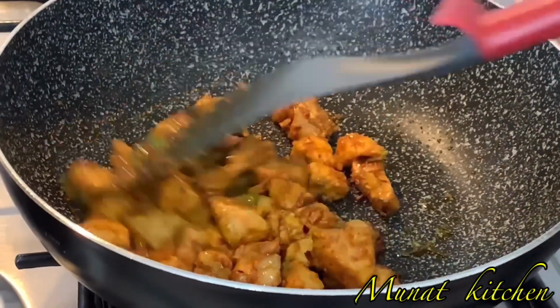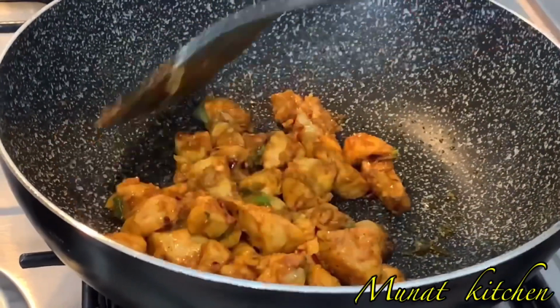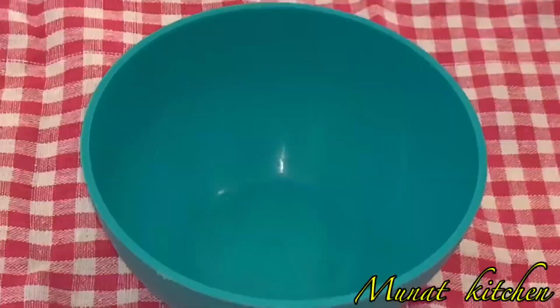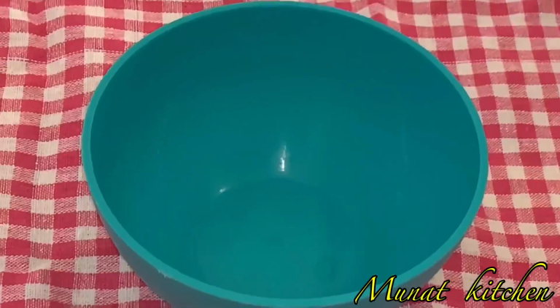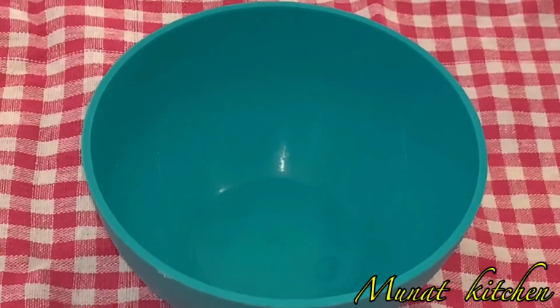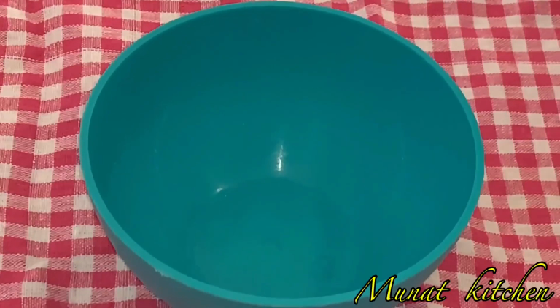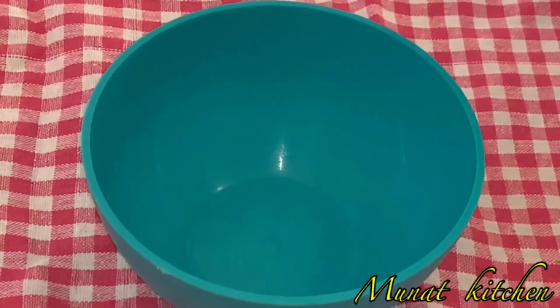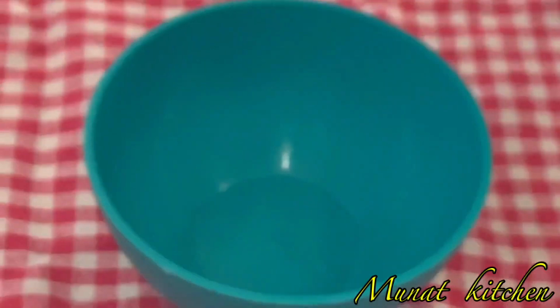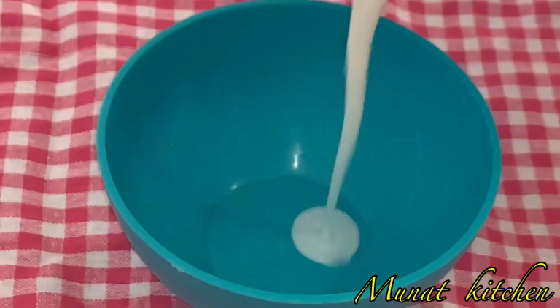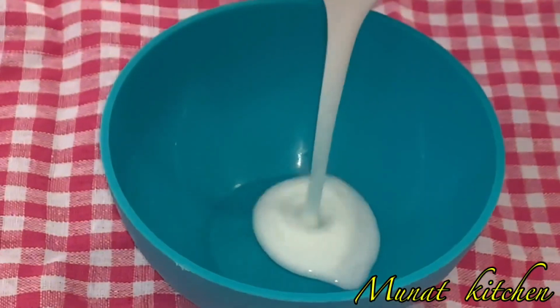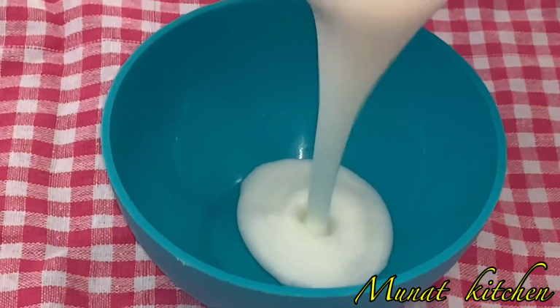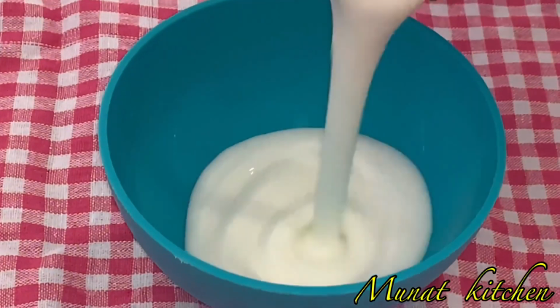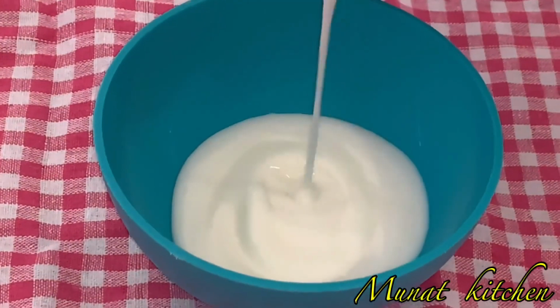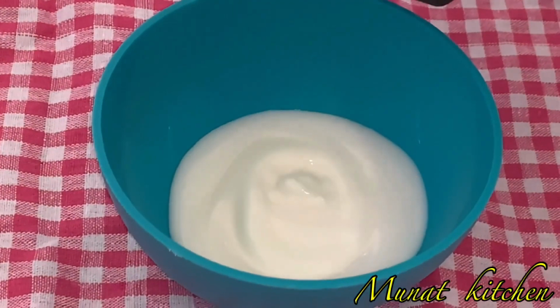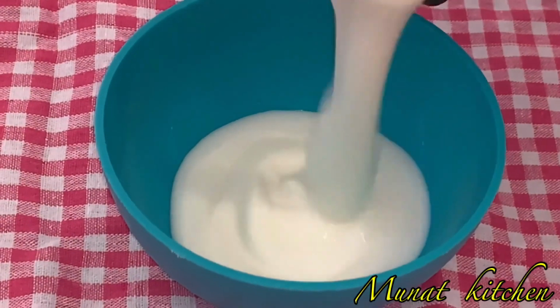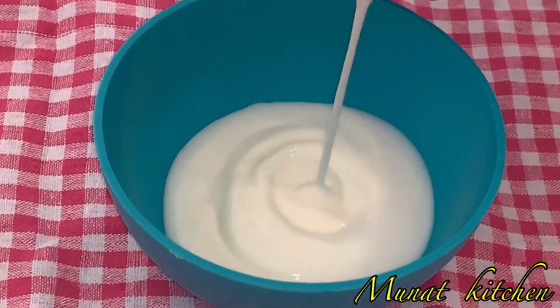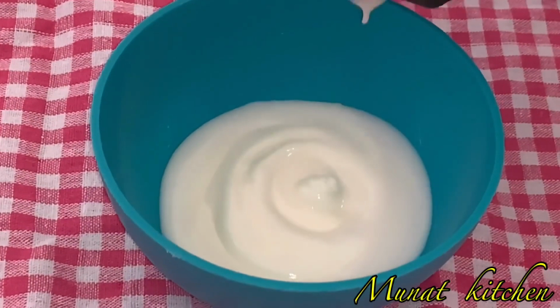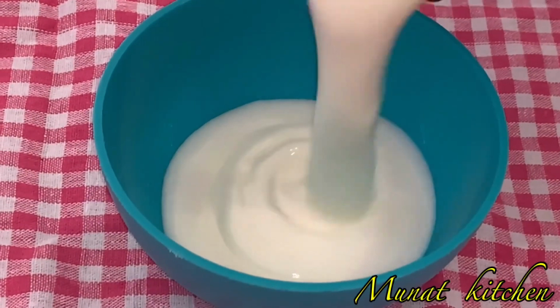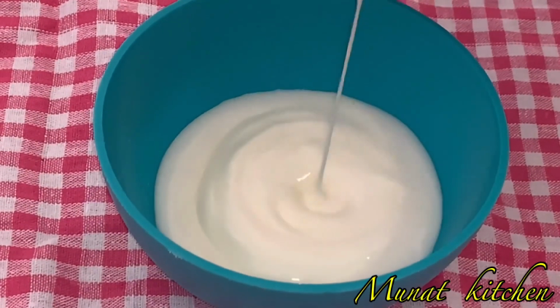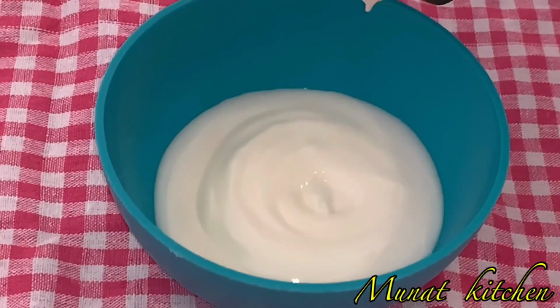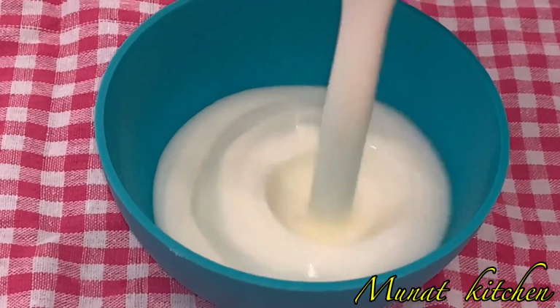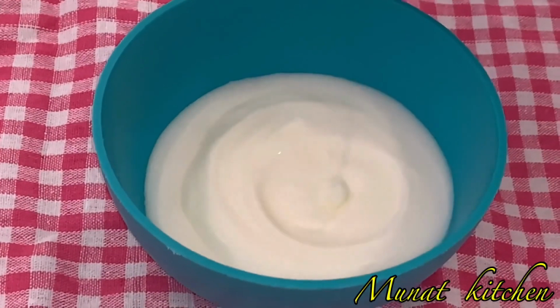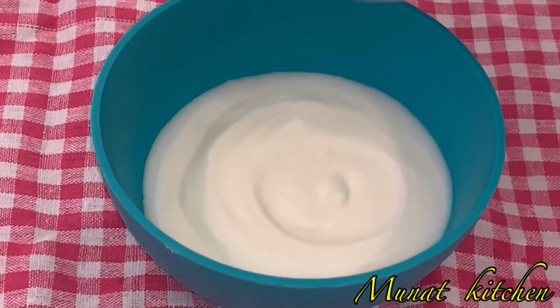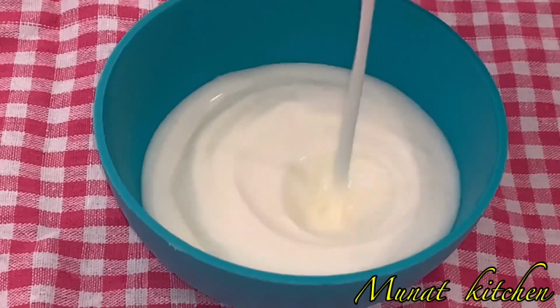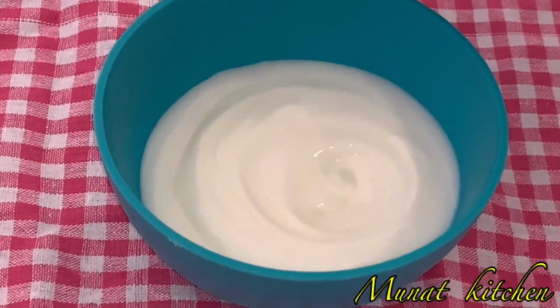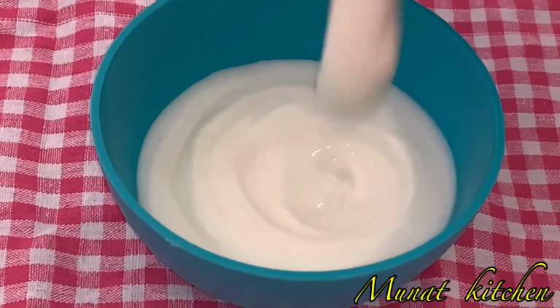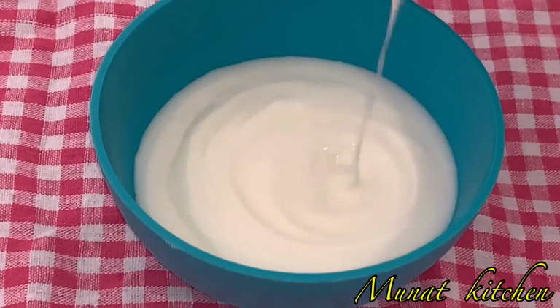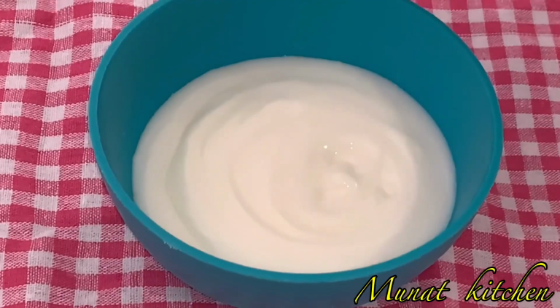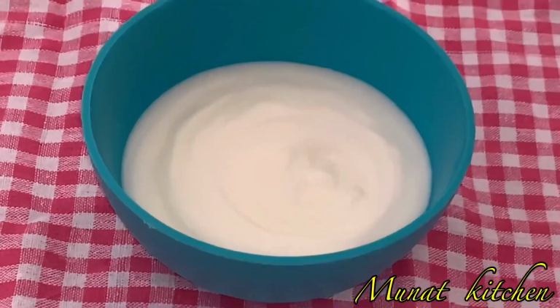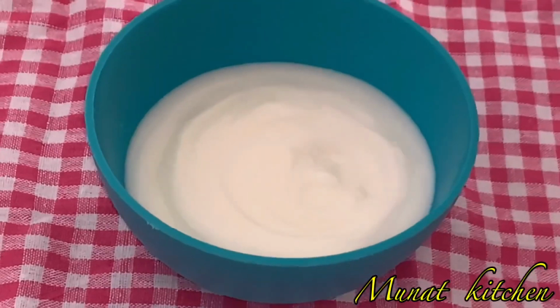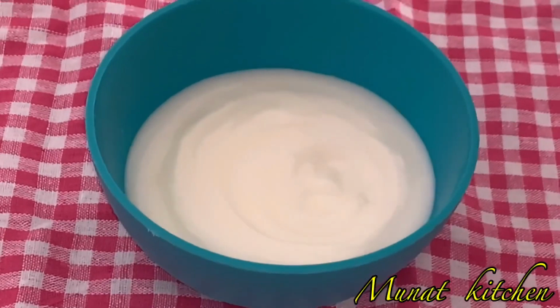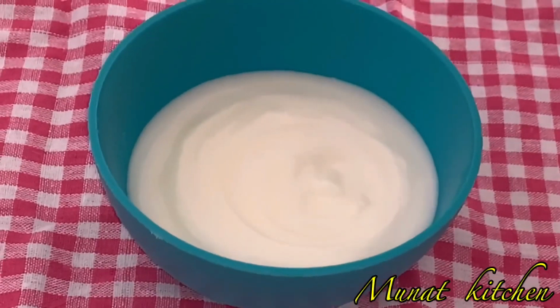The next step is to start mixing my sauce. I first add in my yogurt, which is sugar-free yogurt.